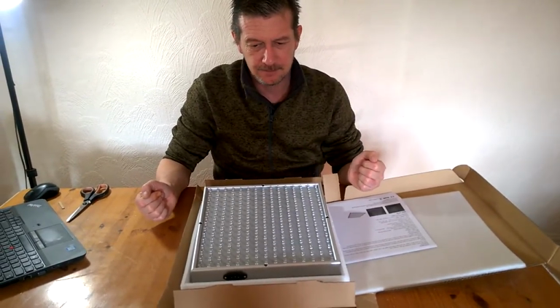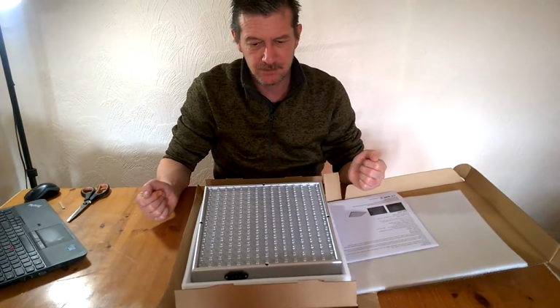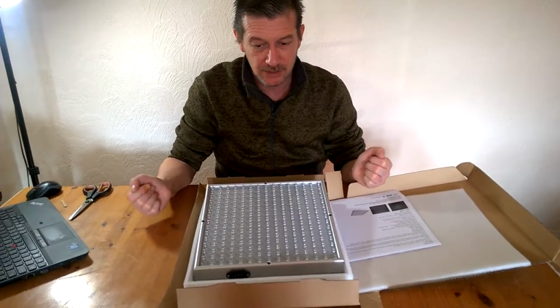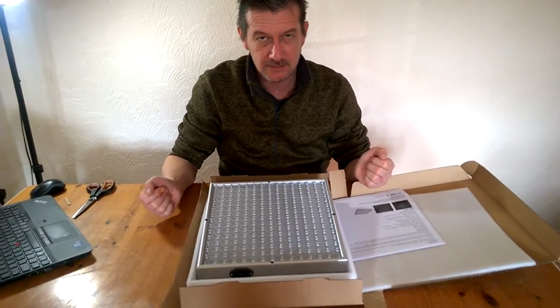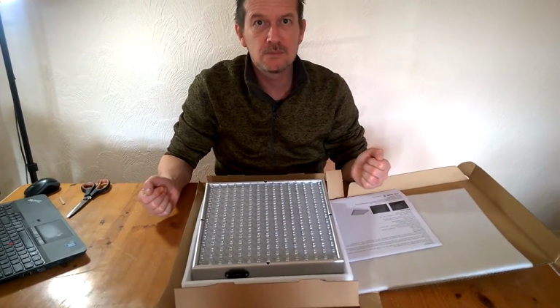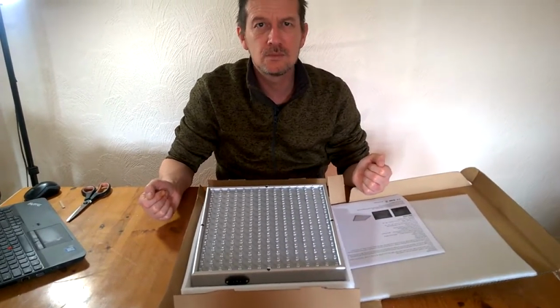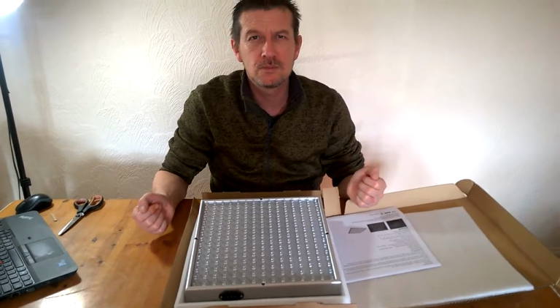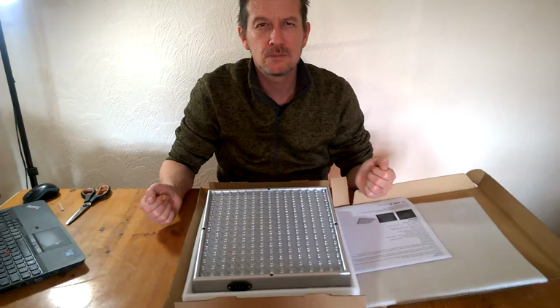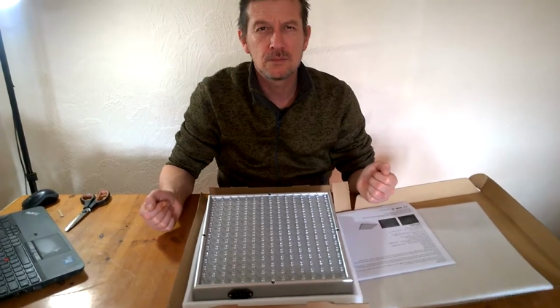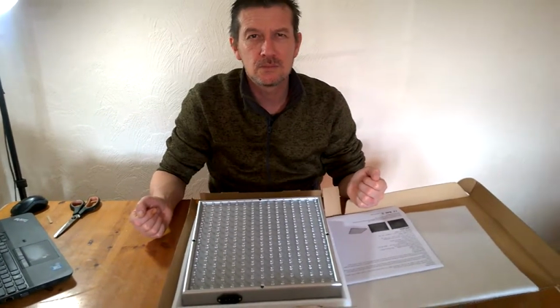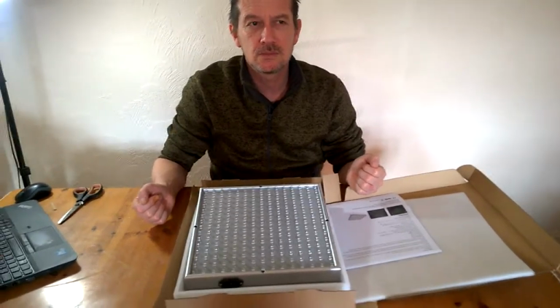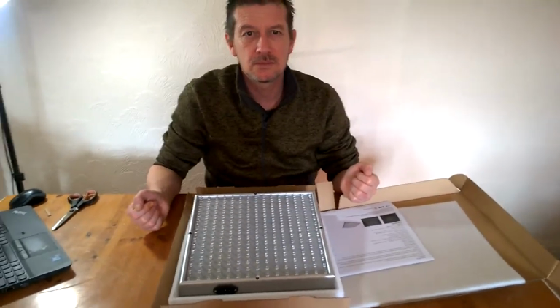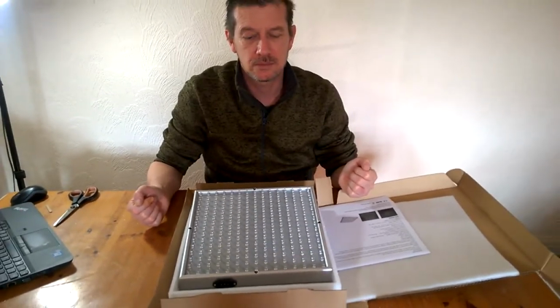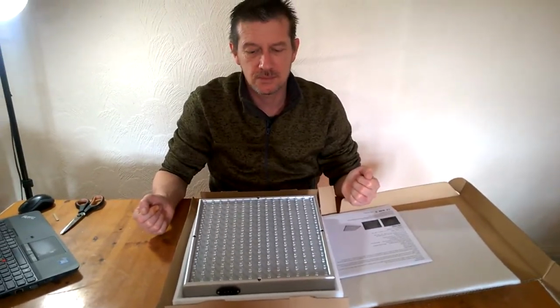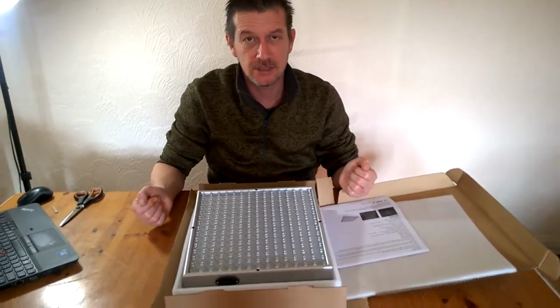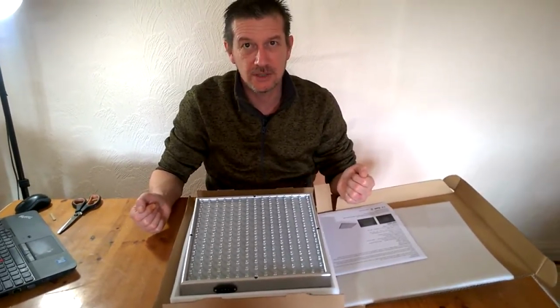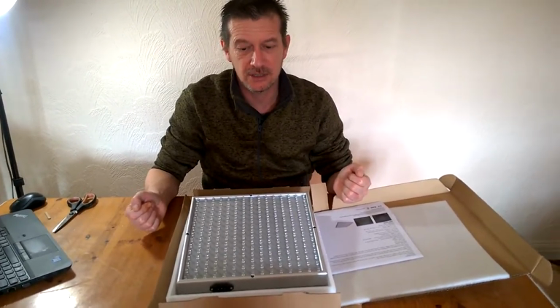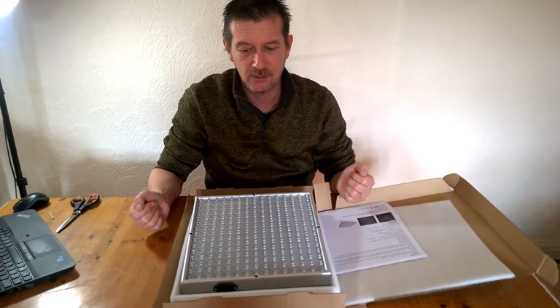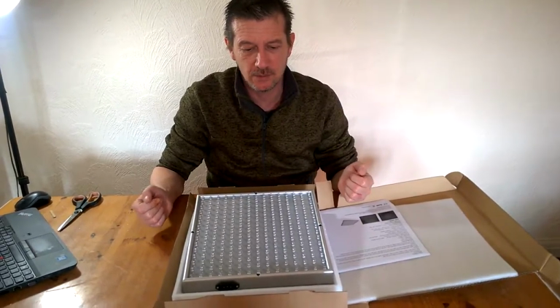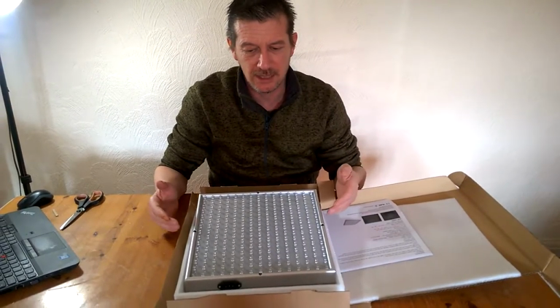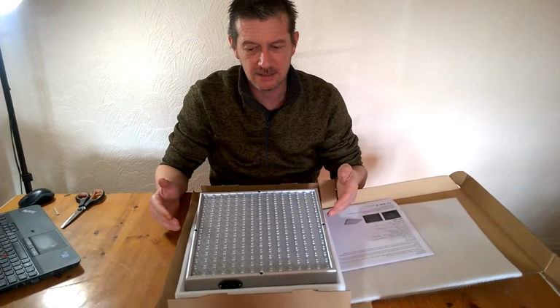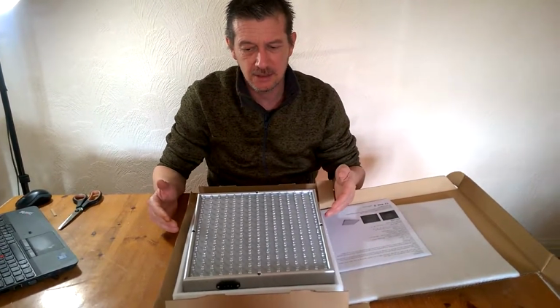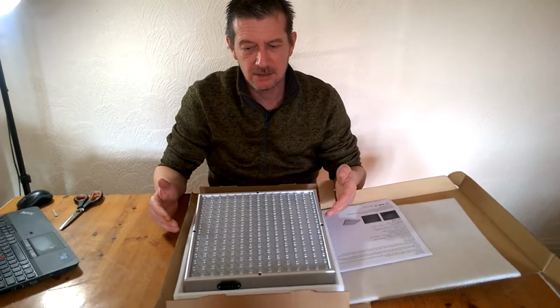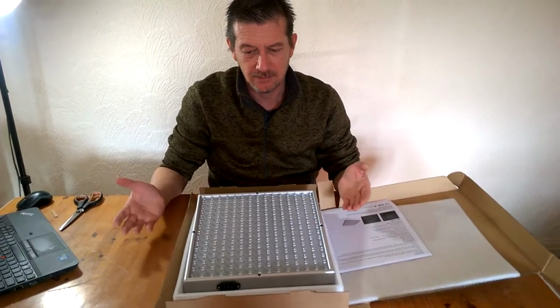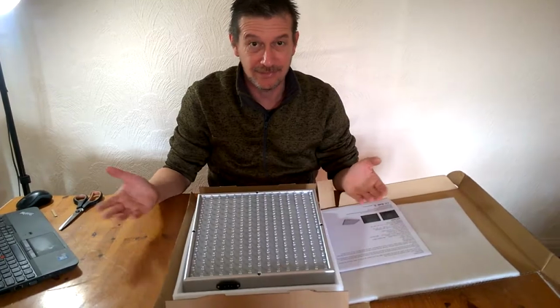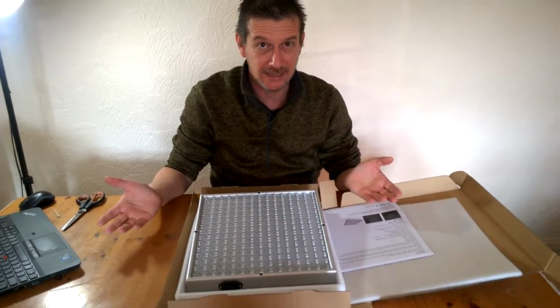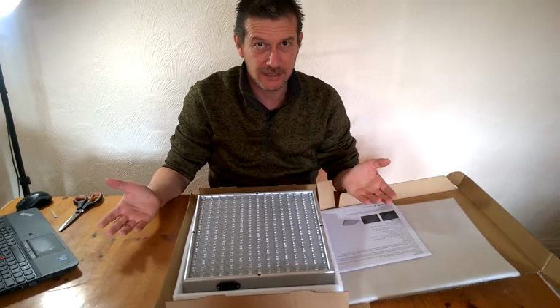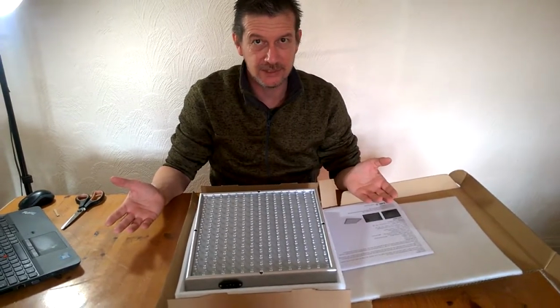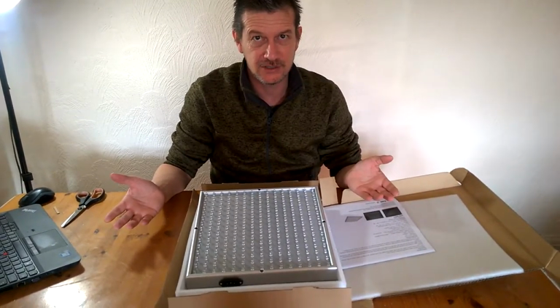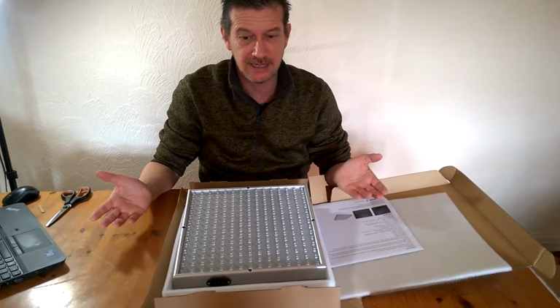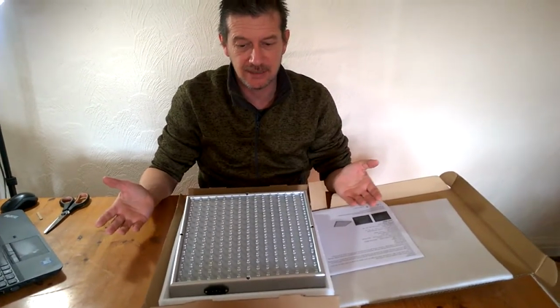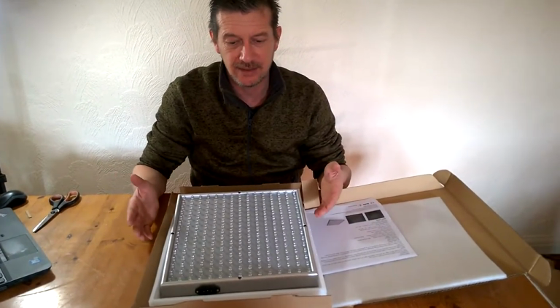It's only 14 watts, so it's not a strong light — but that's your energy efficiency coming in right there.